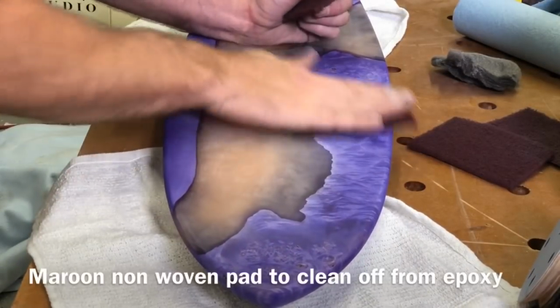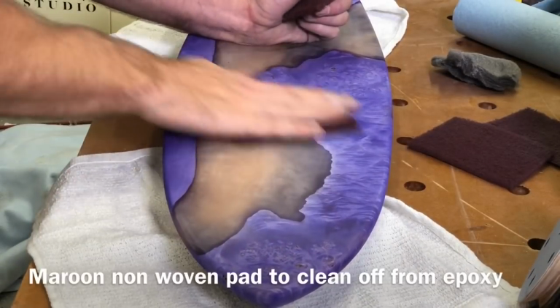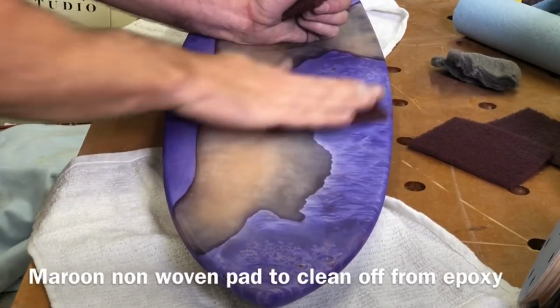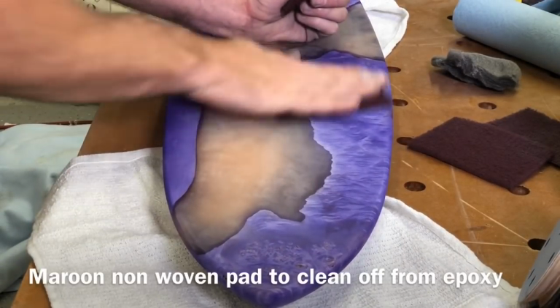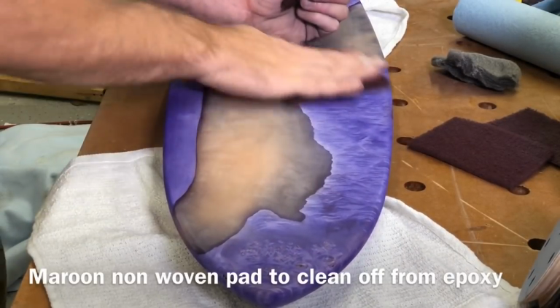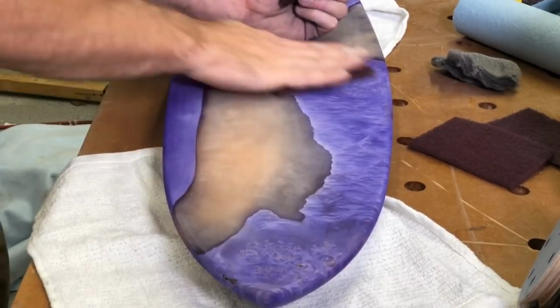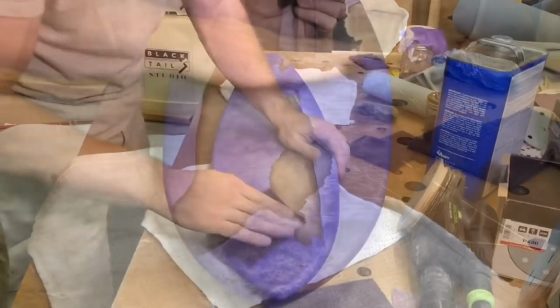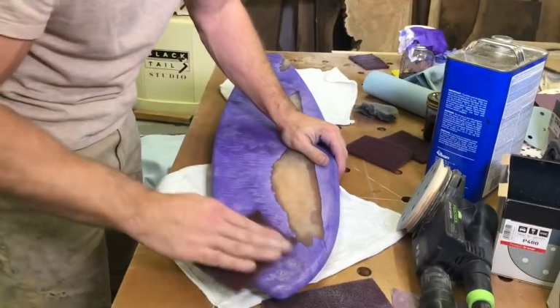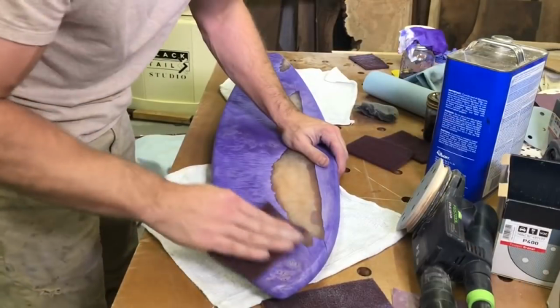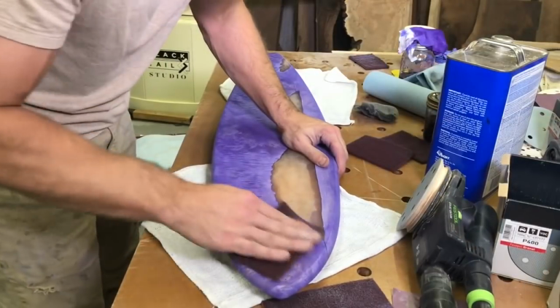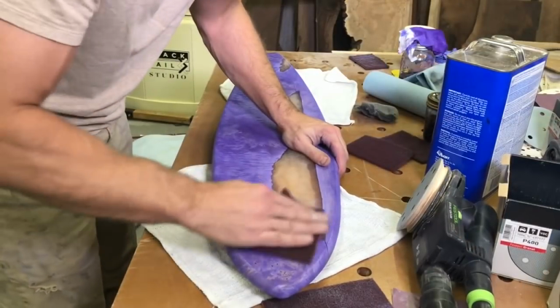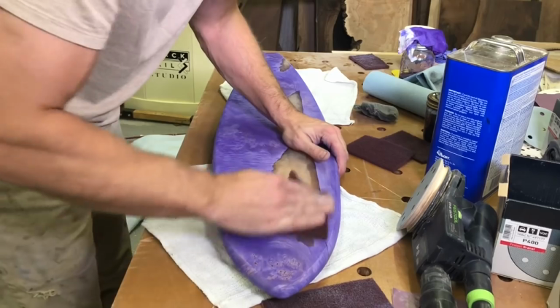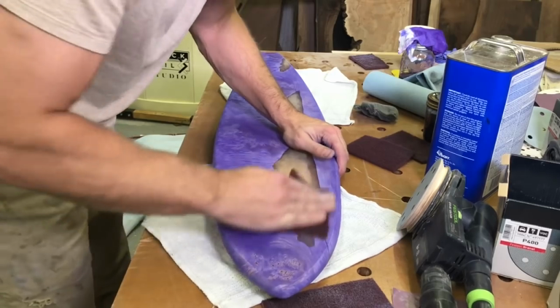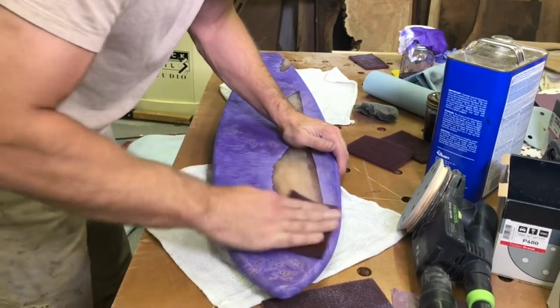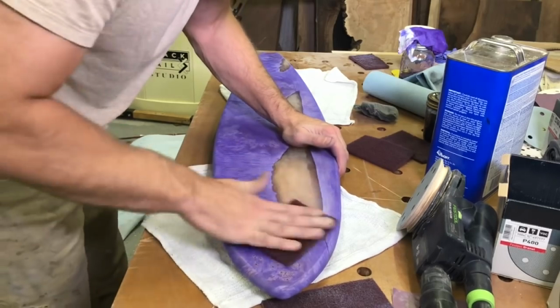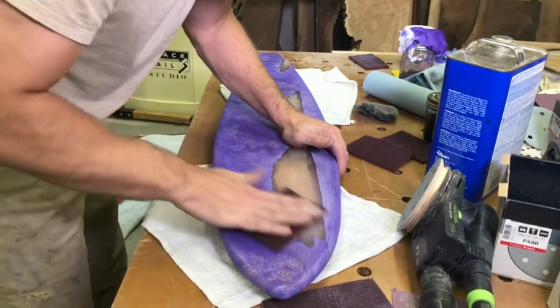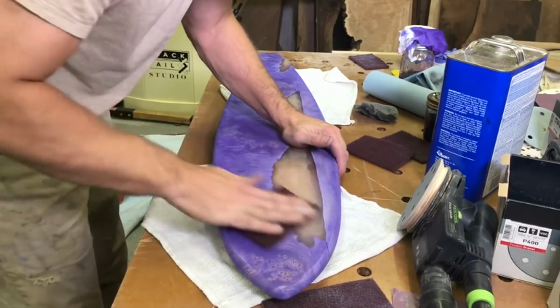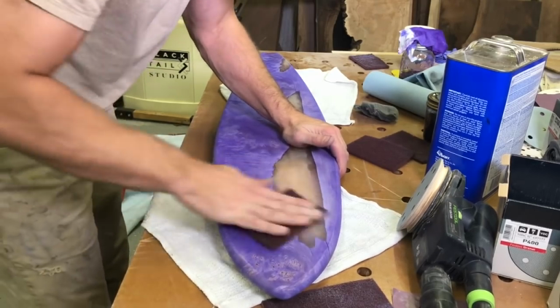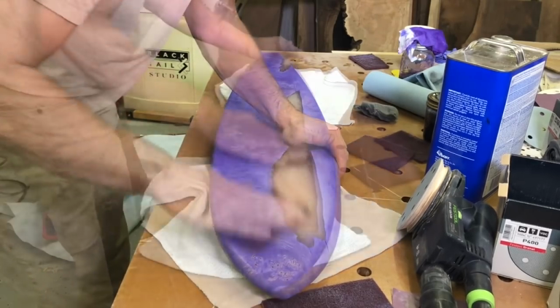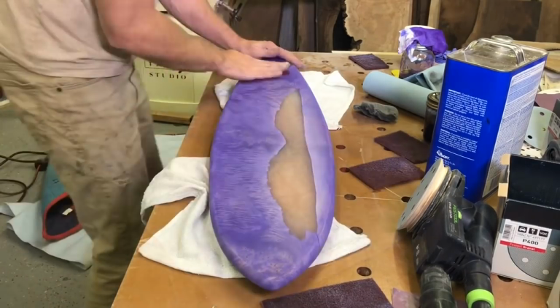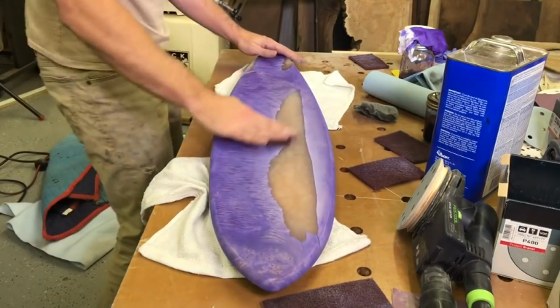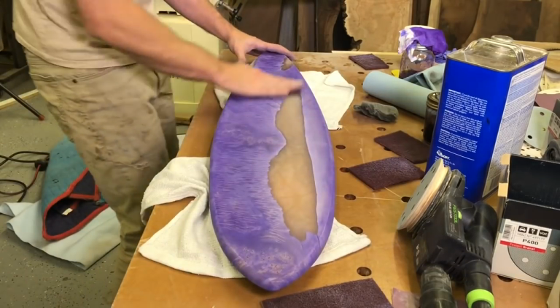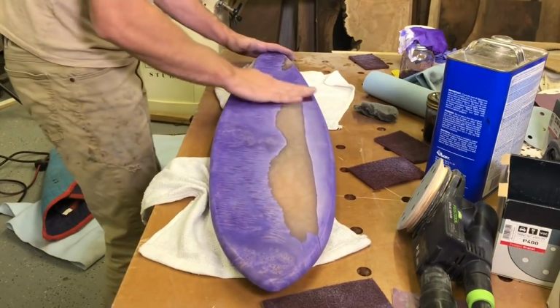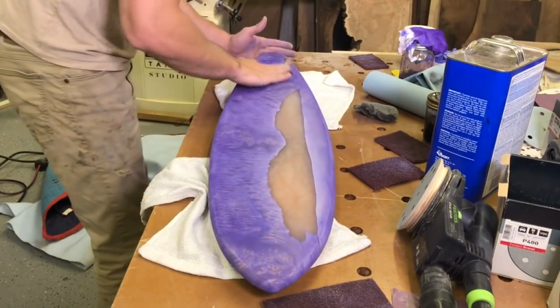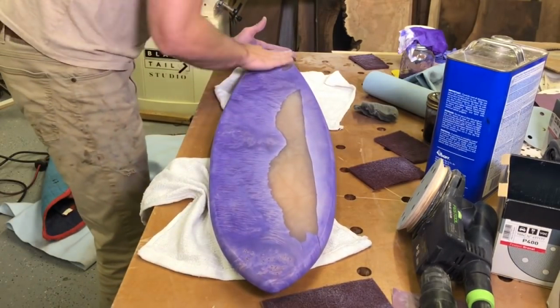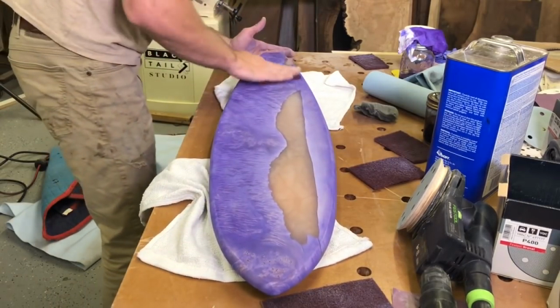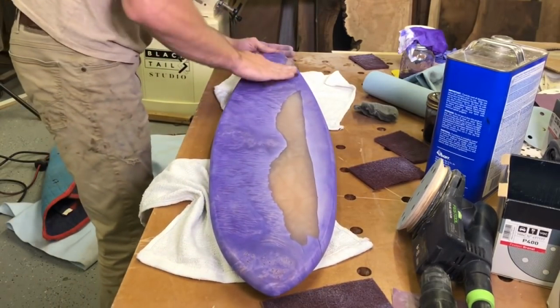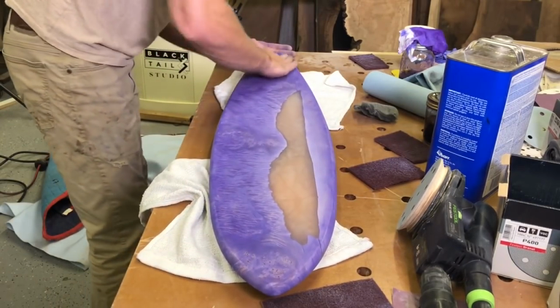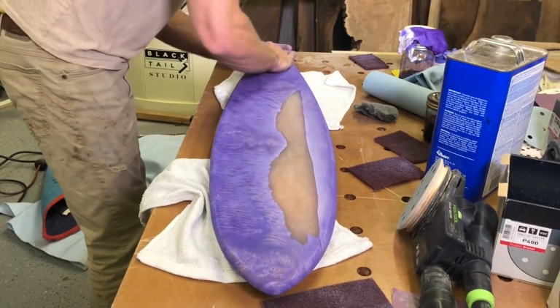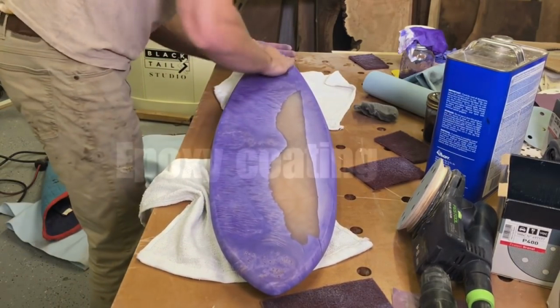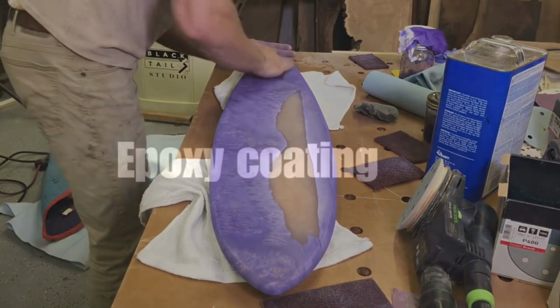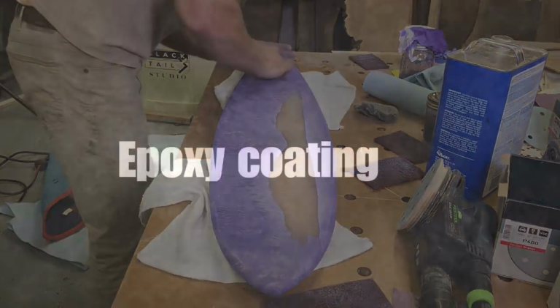Since the epoxy isn't nearly as porous as the wood, this non-woven pad — just a Scotch-Brite pad — with nice, even pressure took the dye stain off pretty easily.